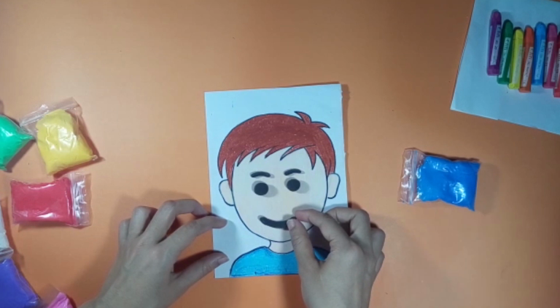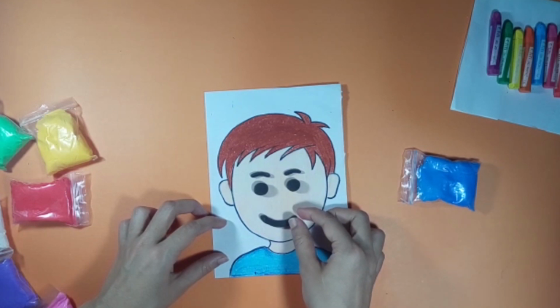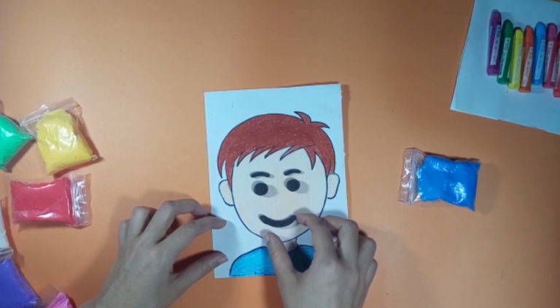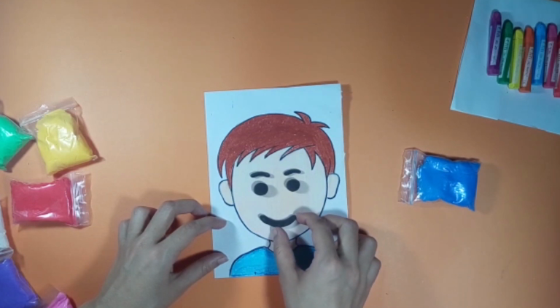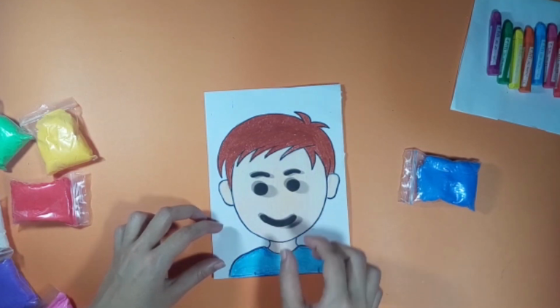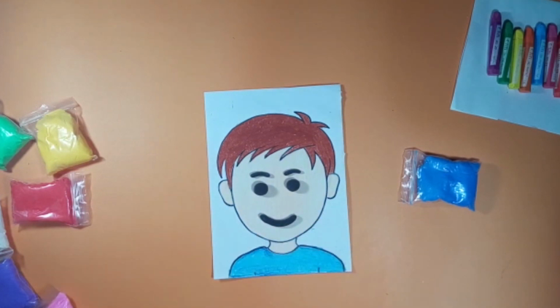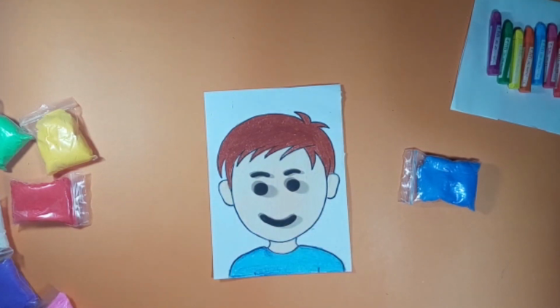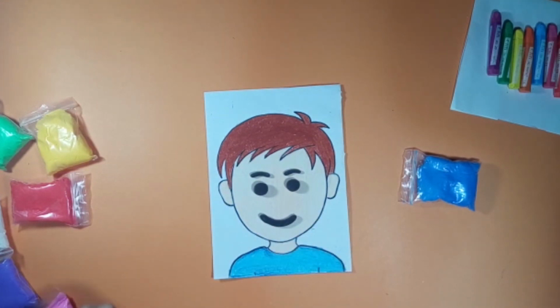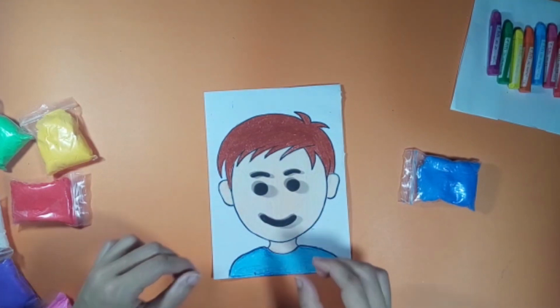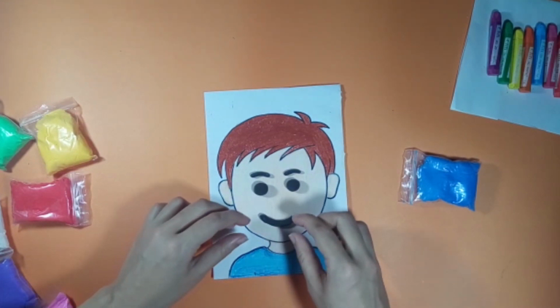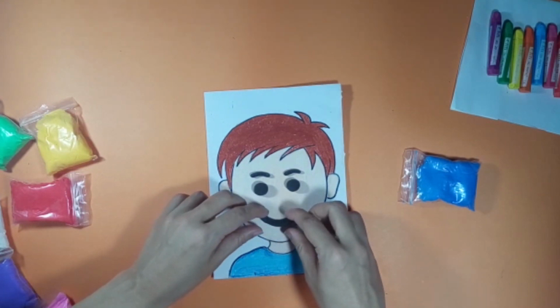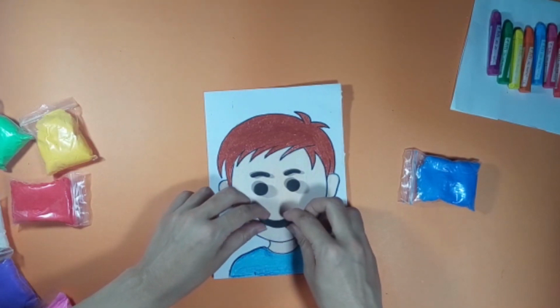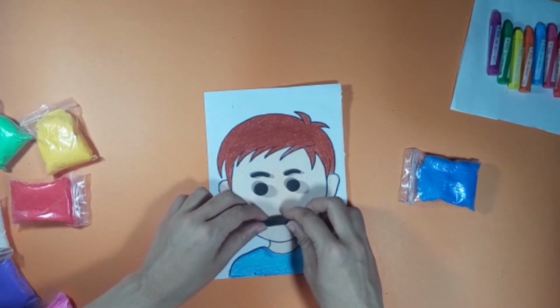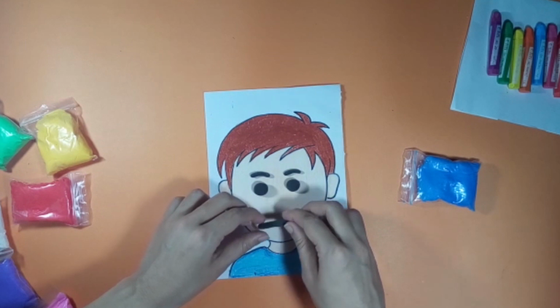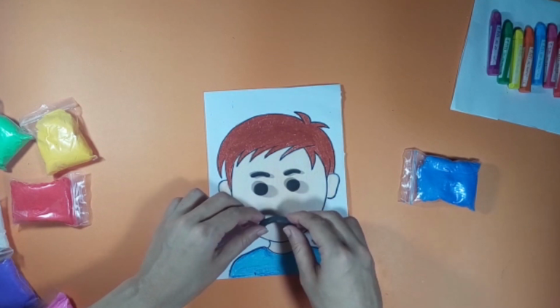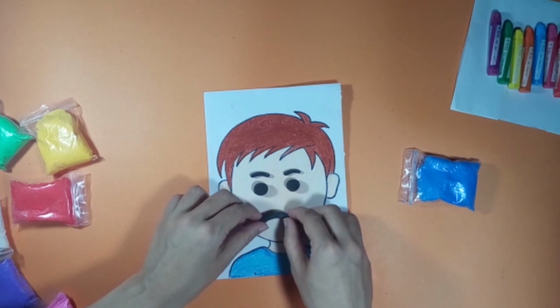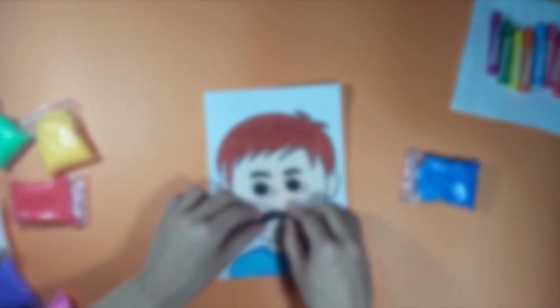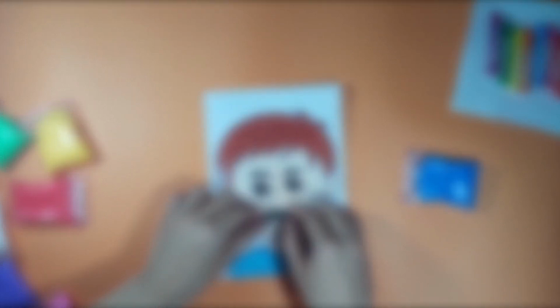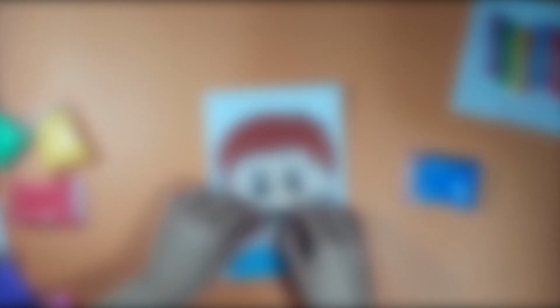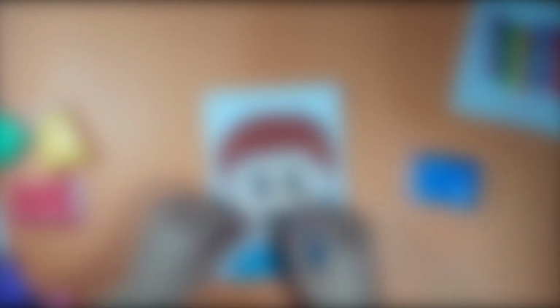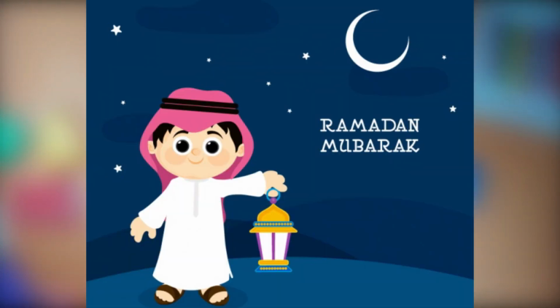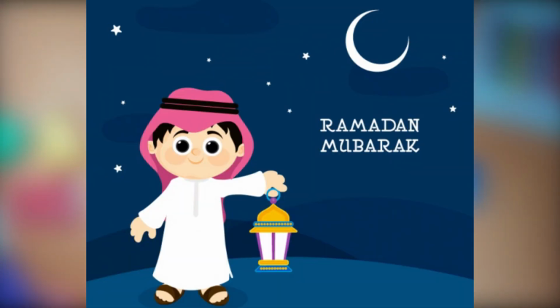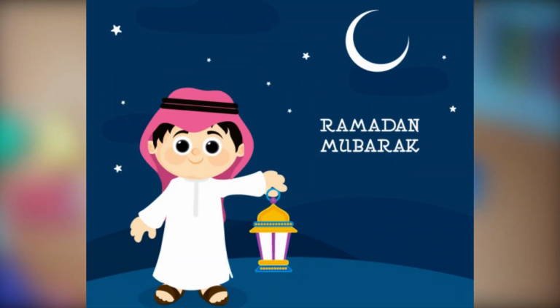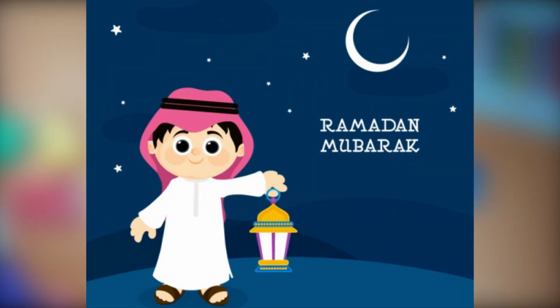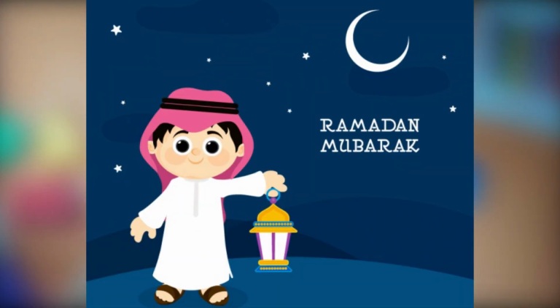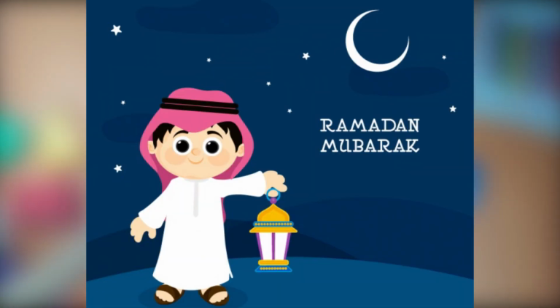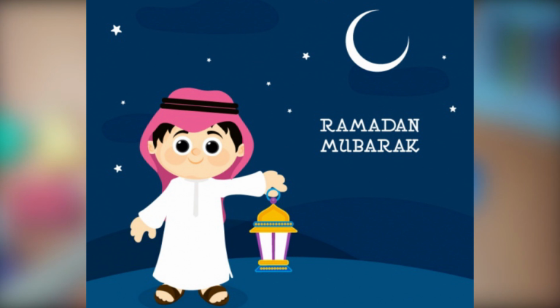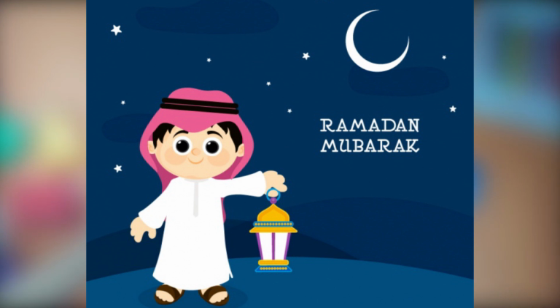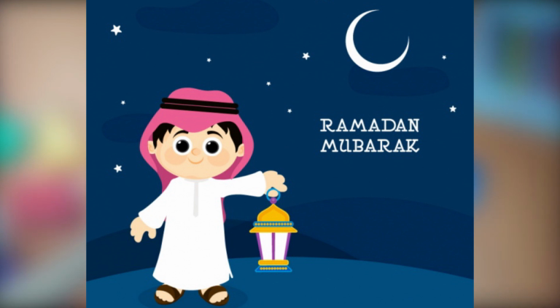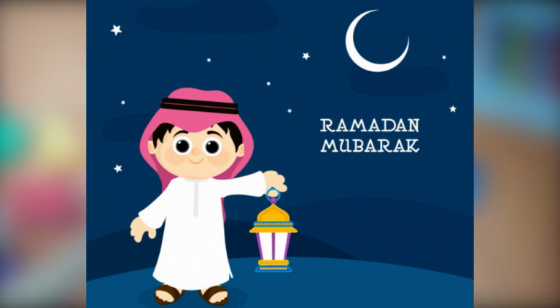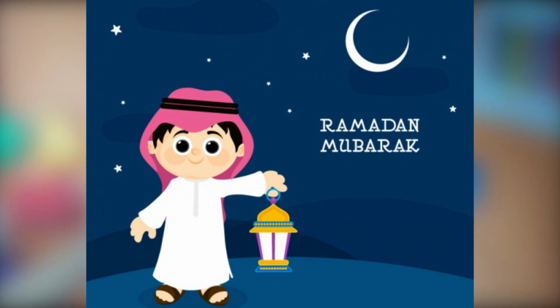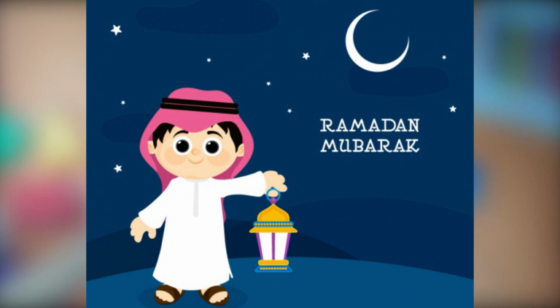Now make the facial expression which you are feeling right now. Start your work. Ramadan Mubarak — Allah bless all of us in this holy month. Take care.